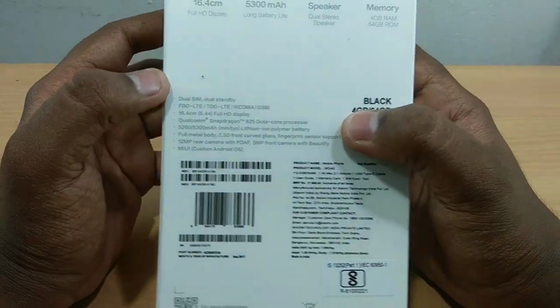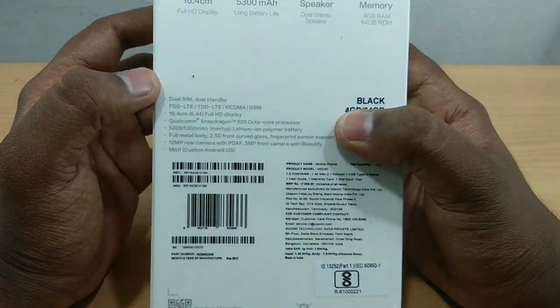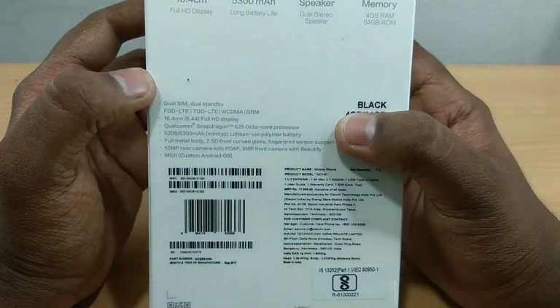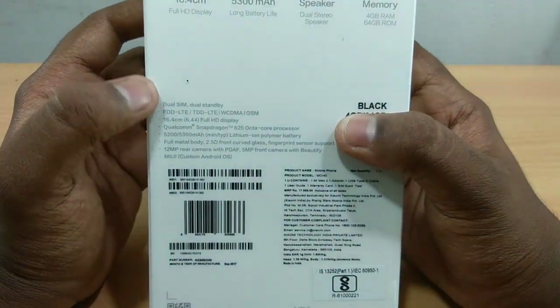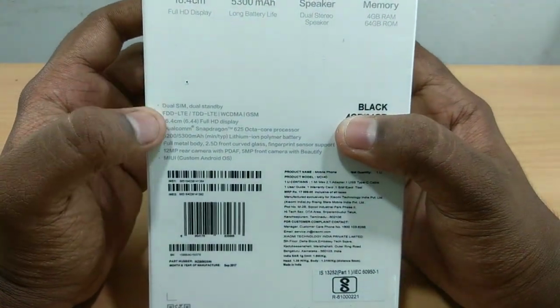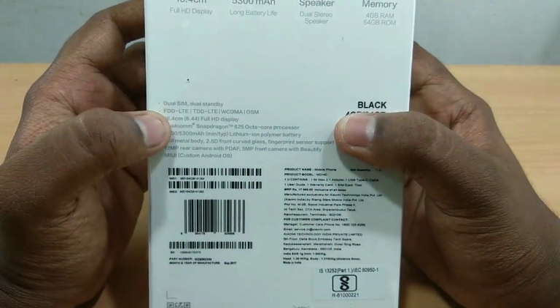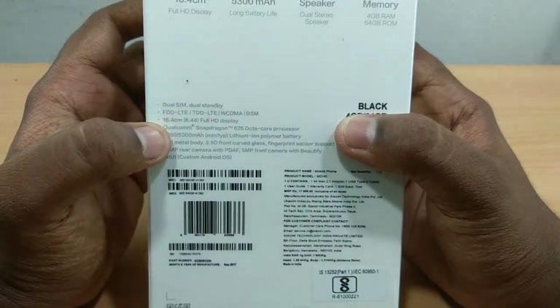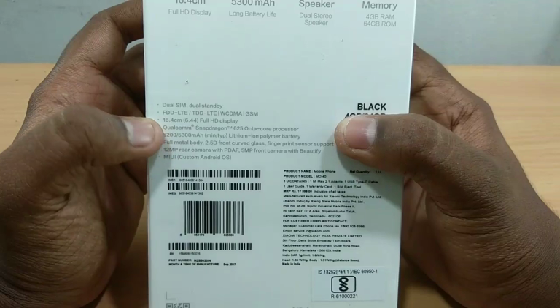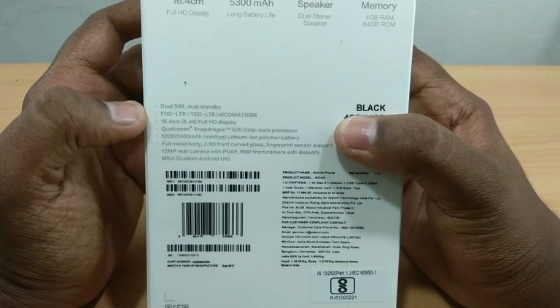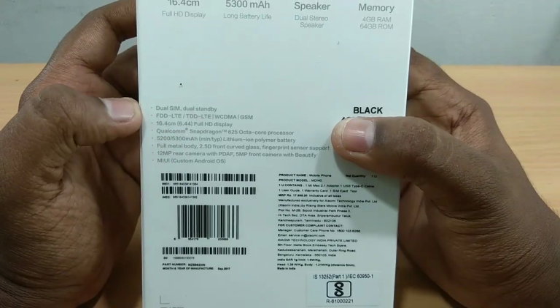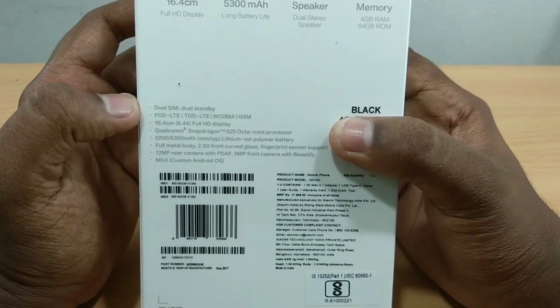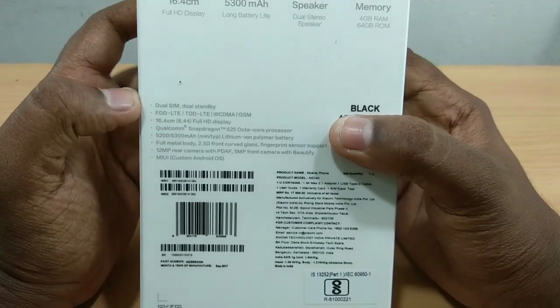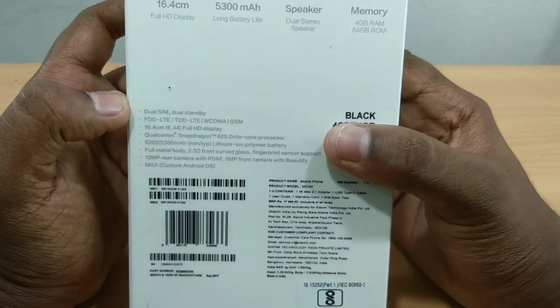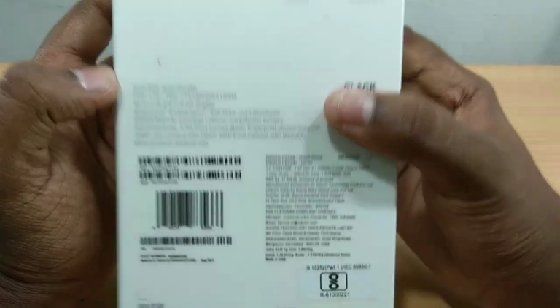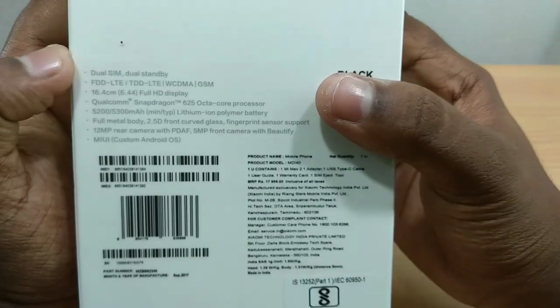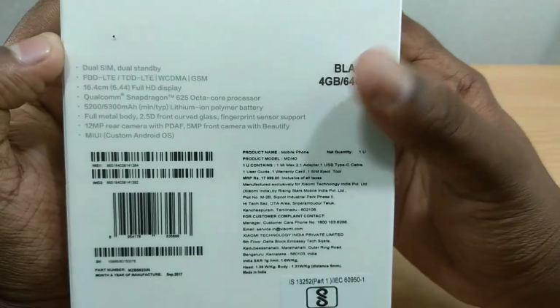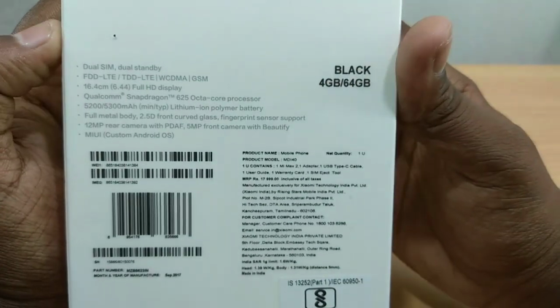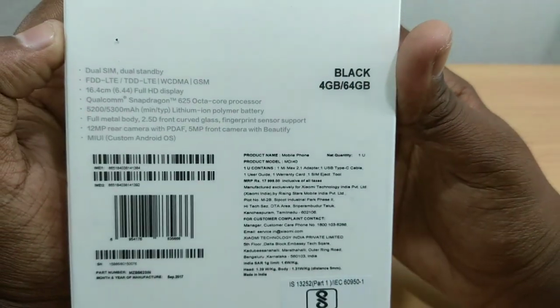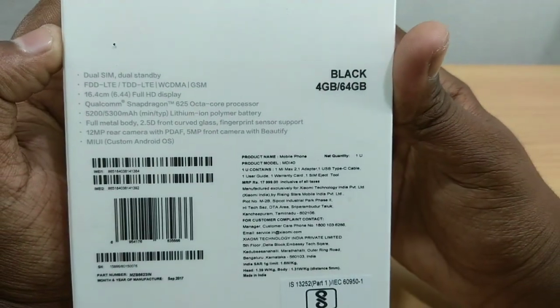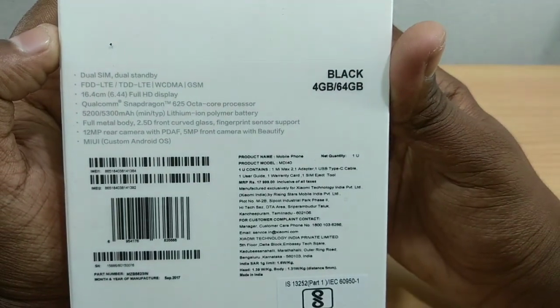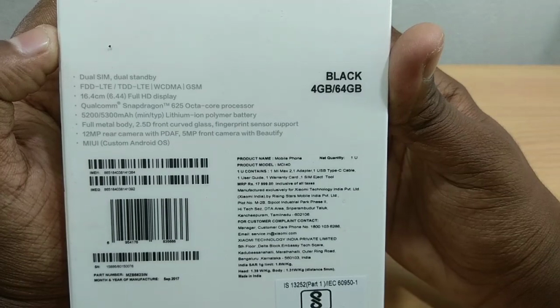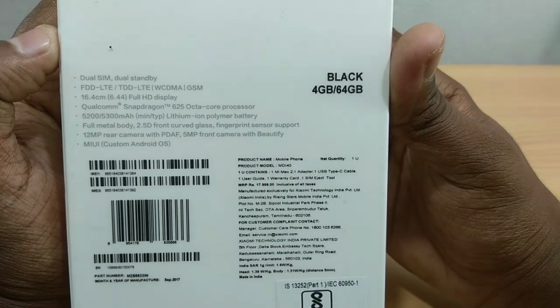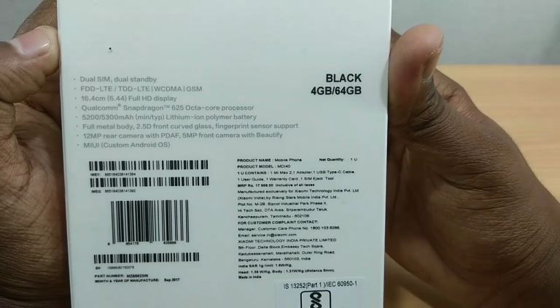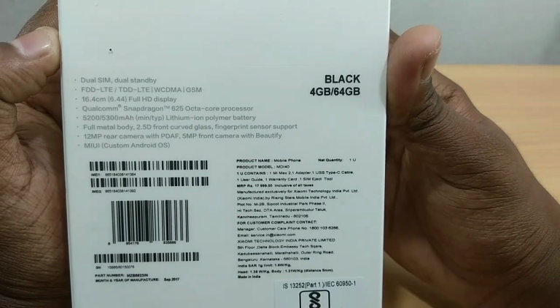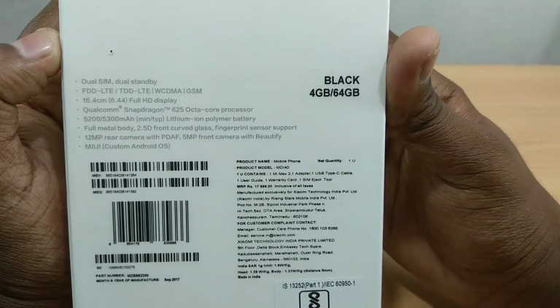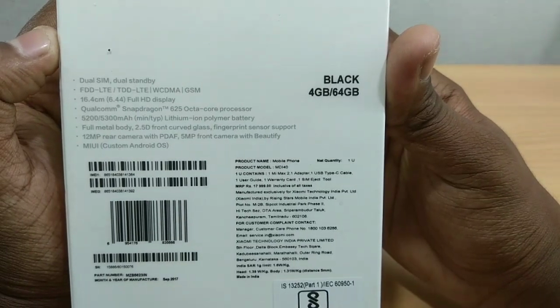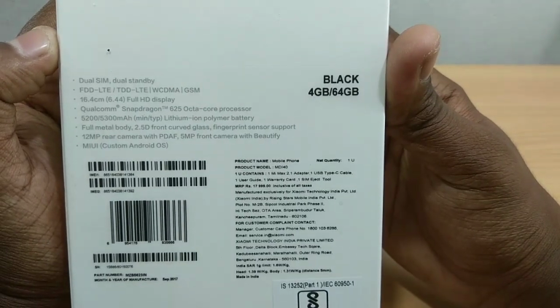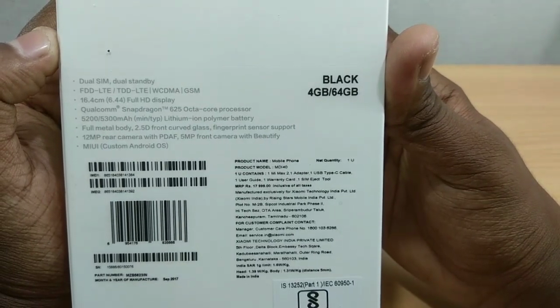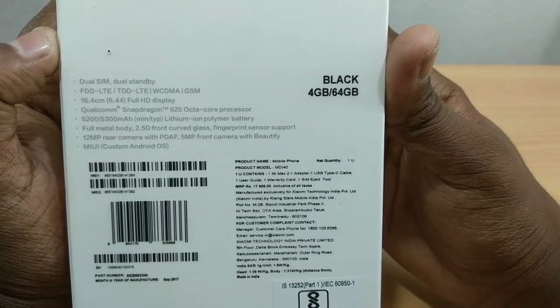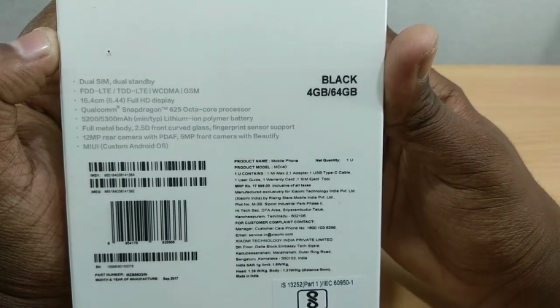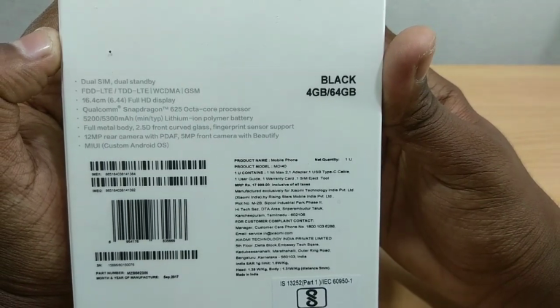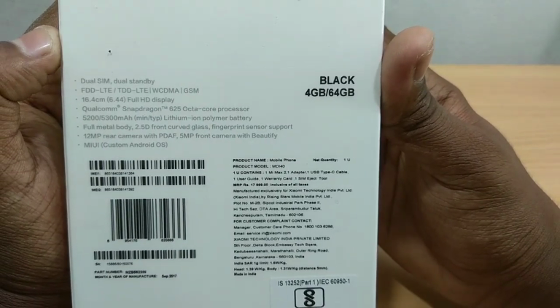We have a Qualcomm Snapdragon 625 processor — the same processor found in the Redmi Note 4. This phone has a 5300 mAh battery.